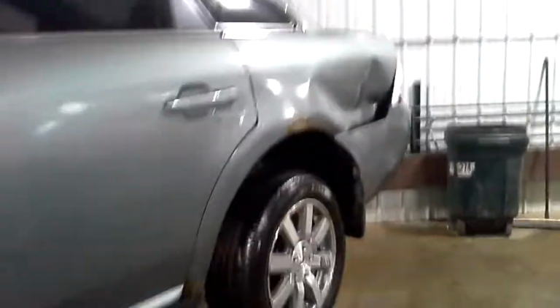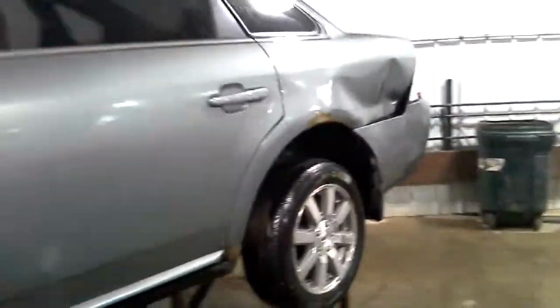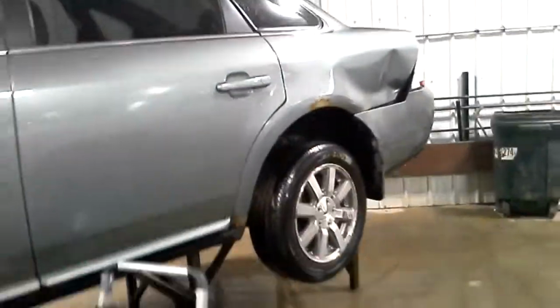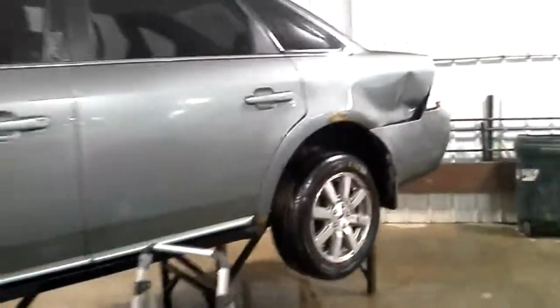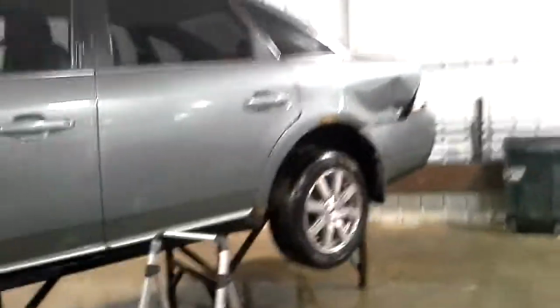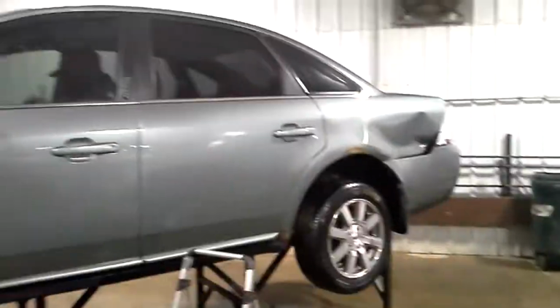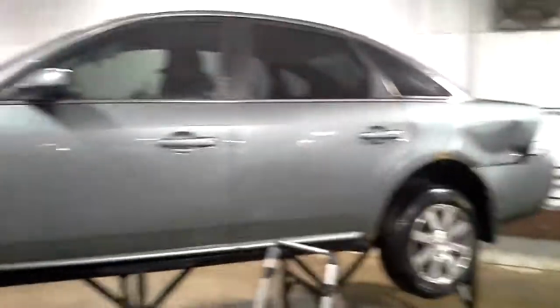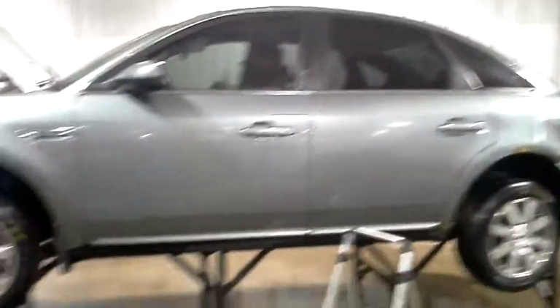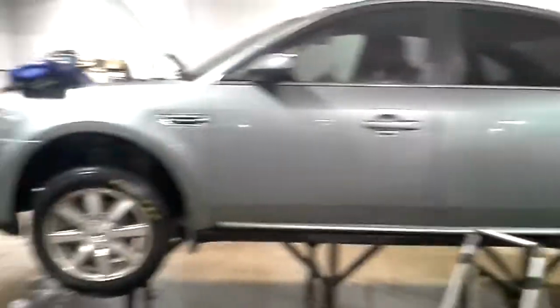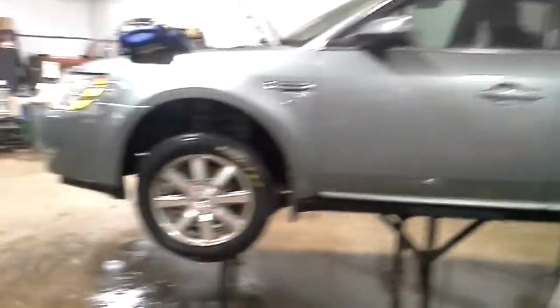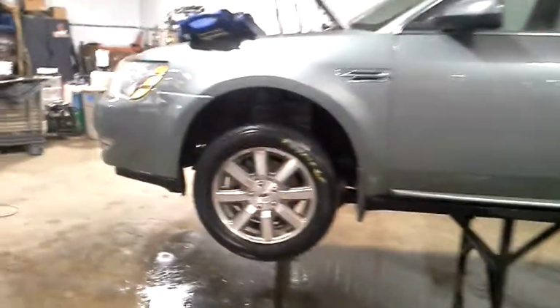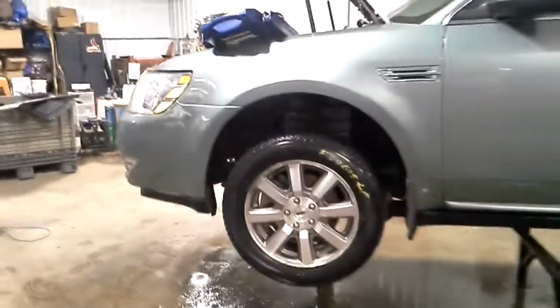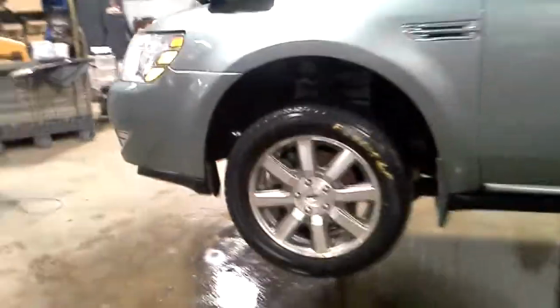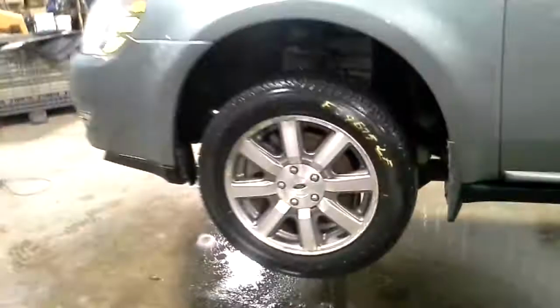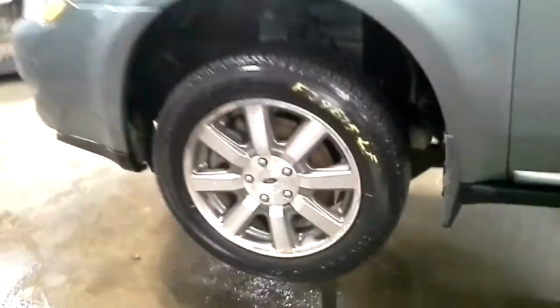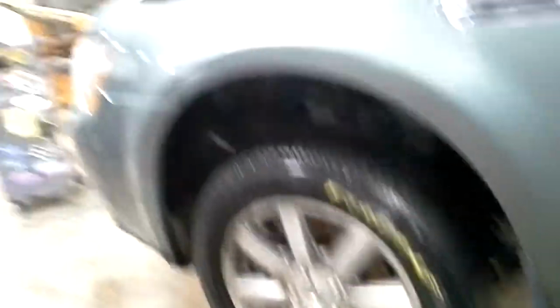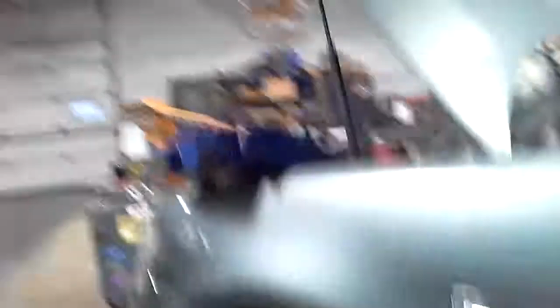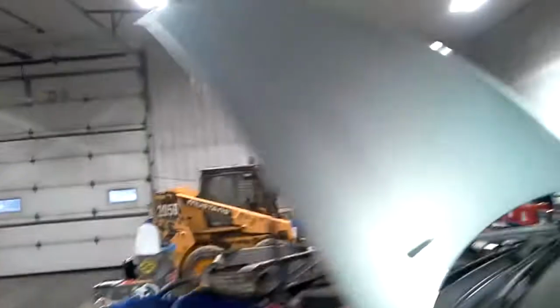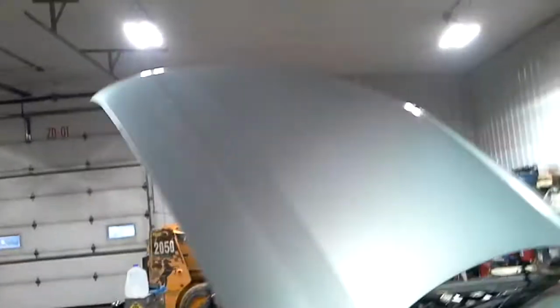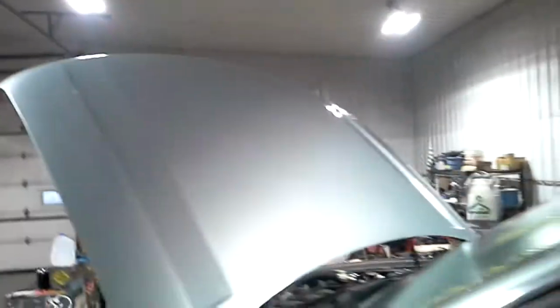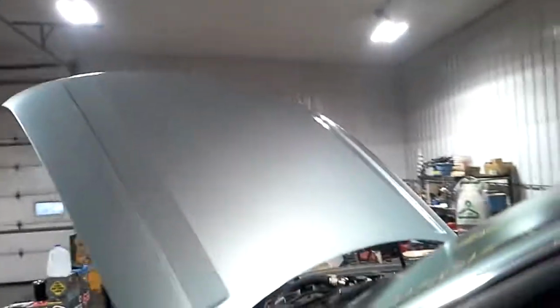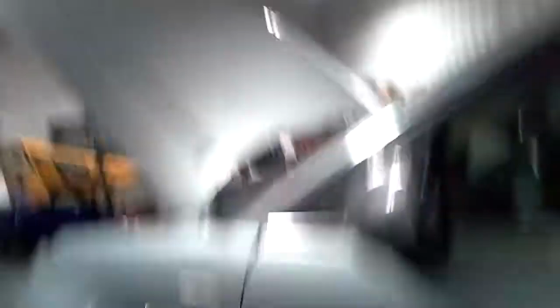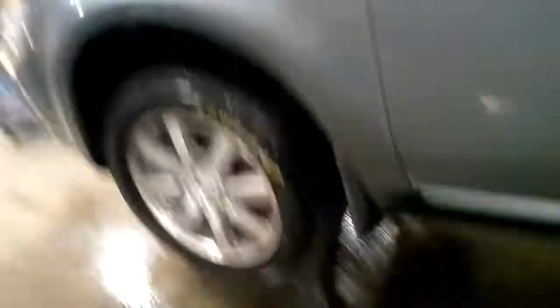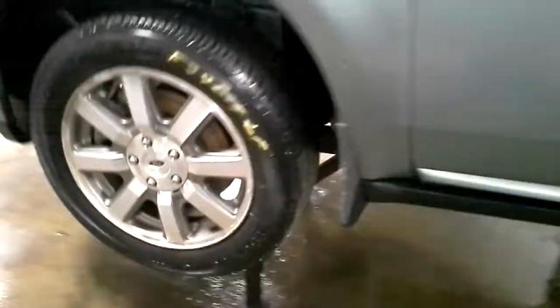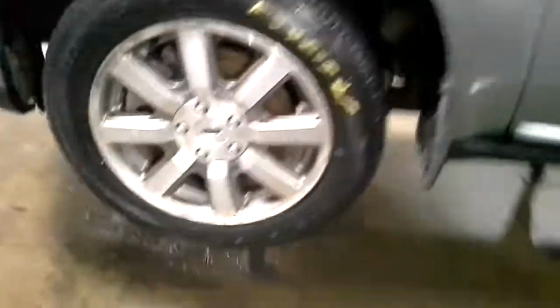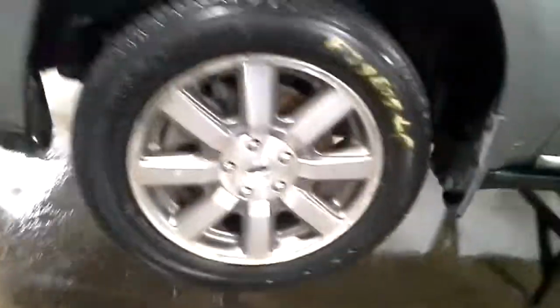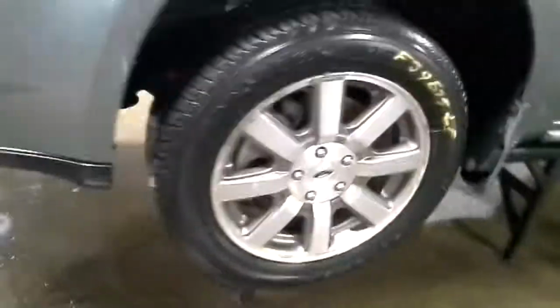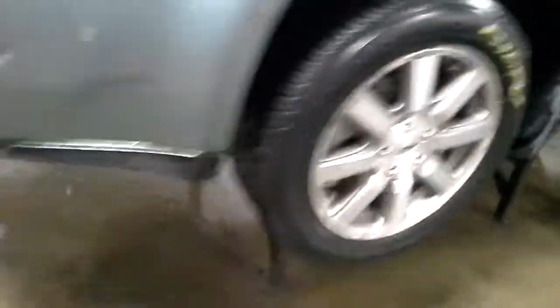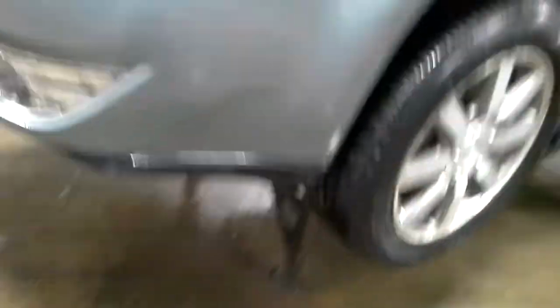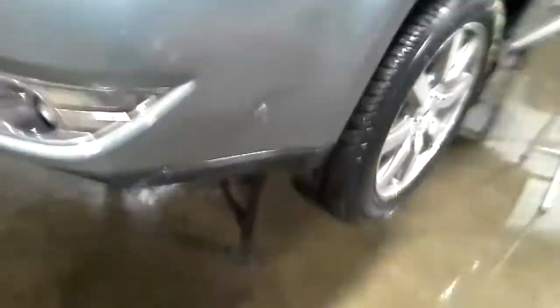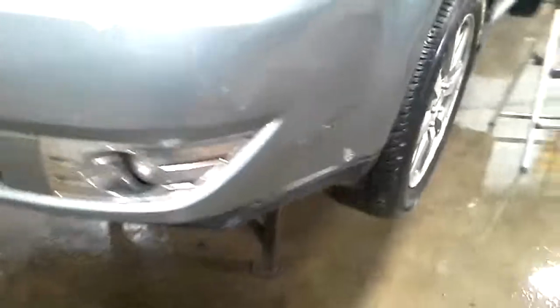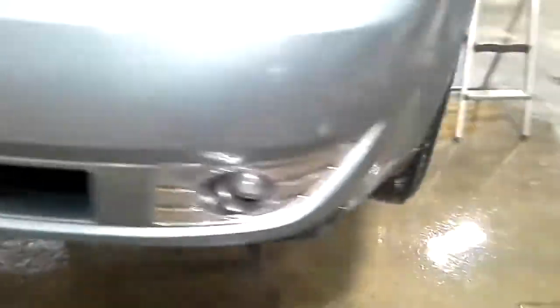It seems to go forward but not backwards. Fog lamps.